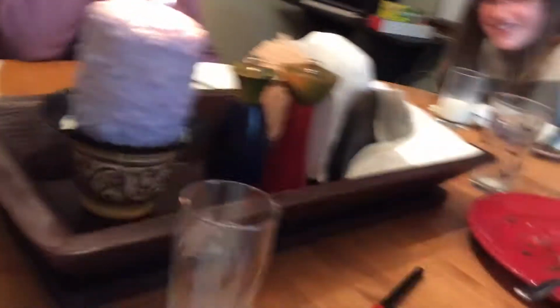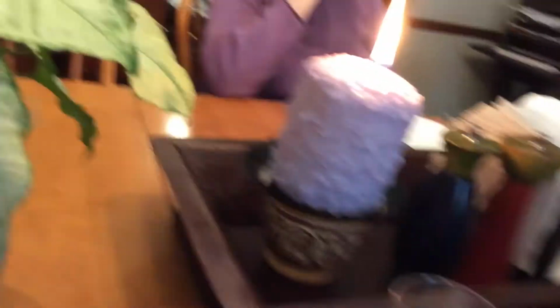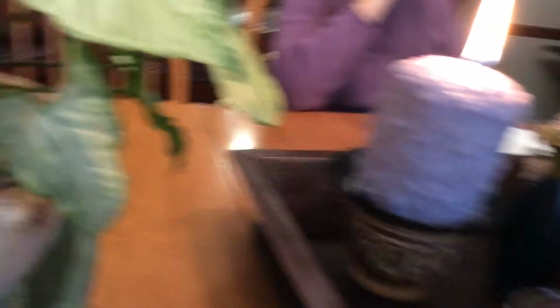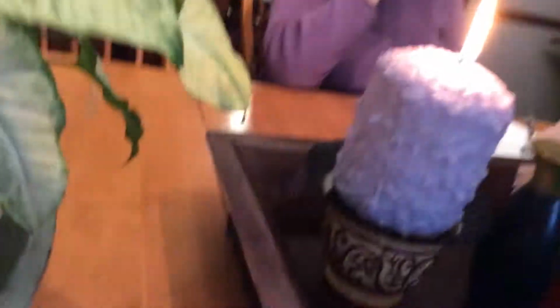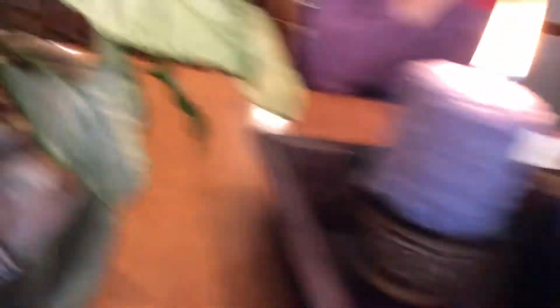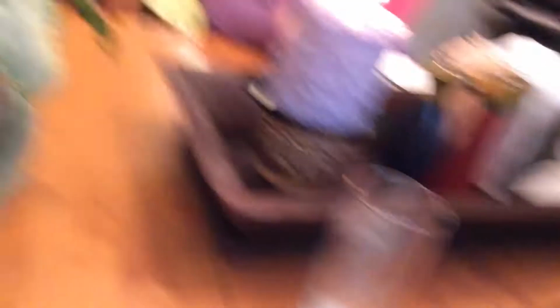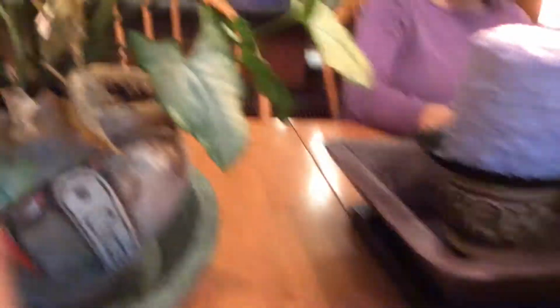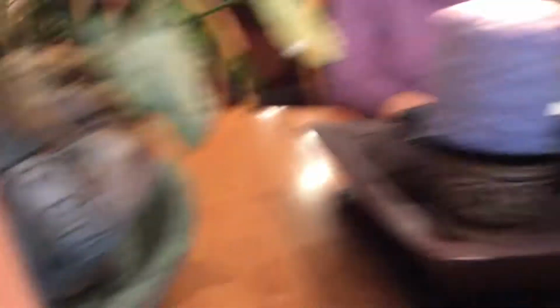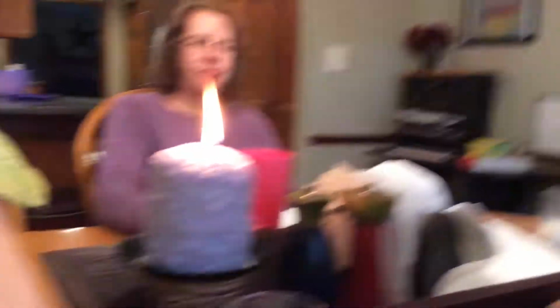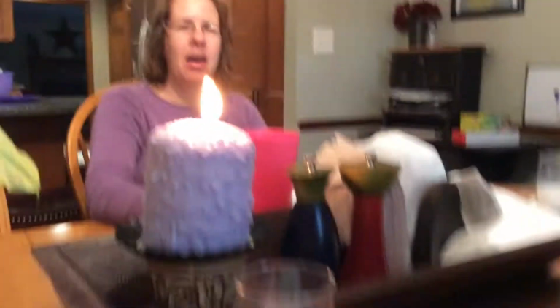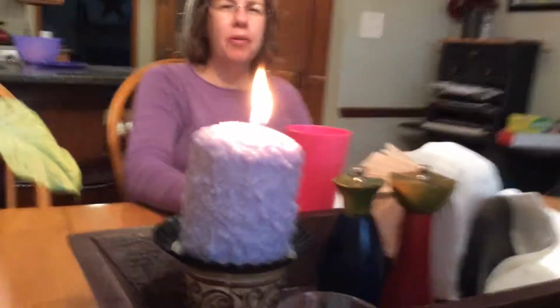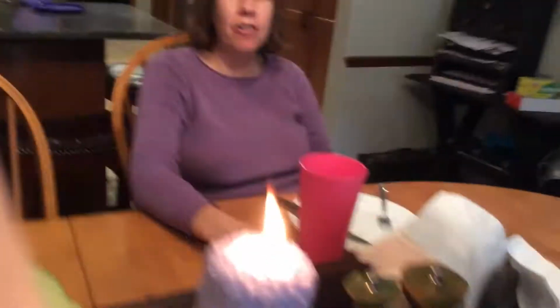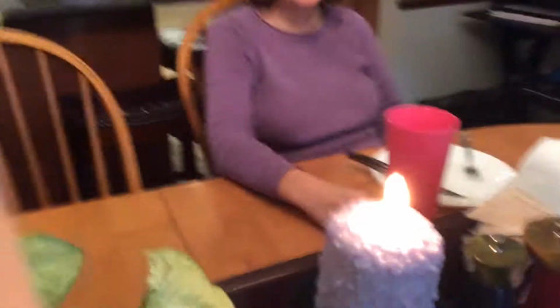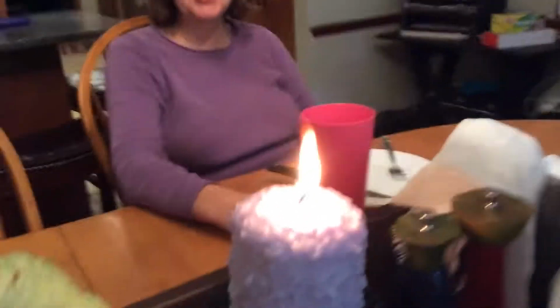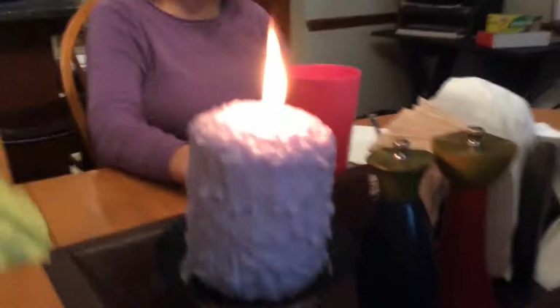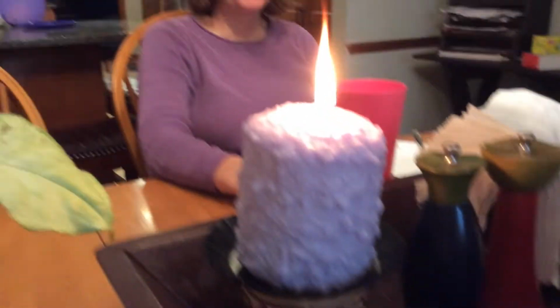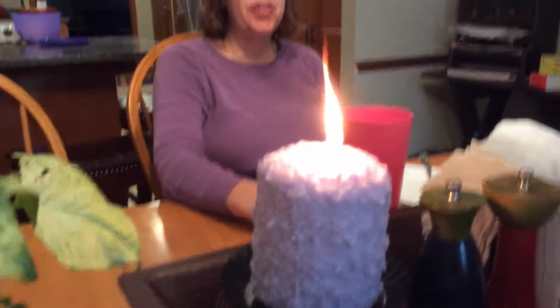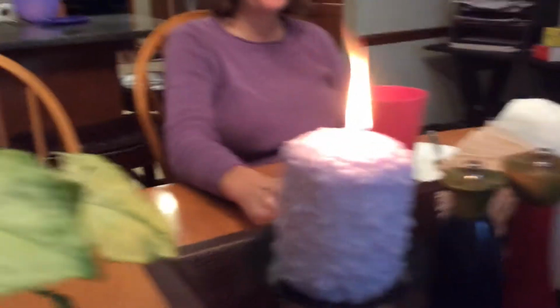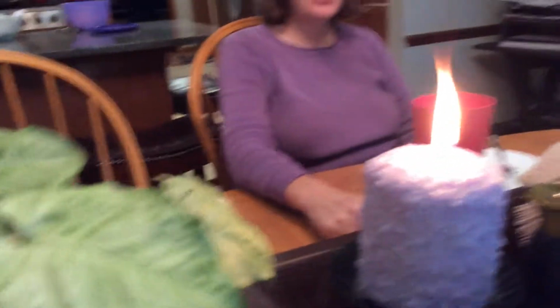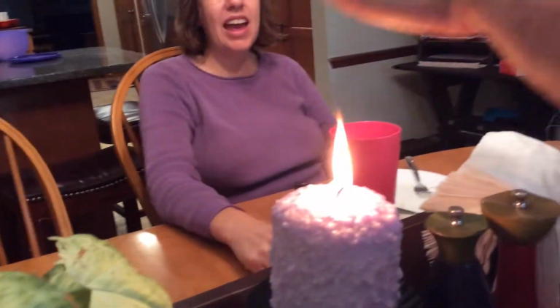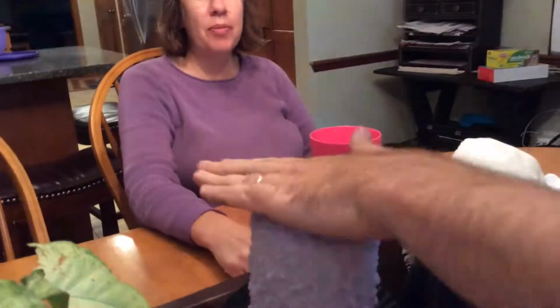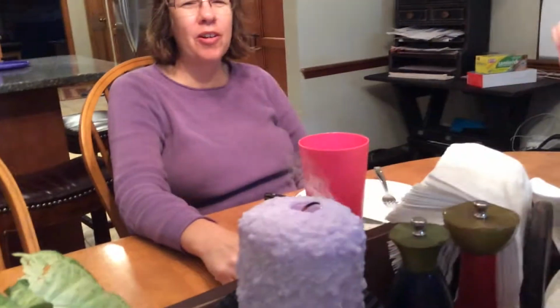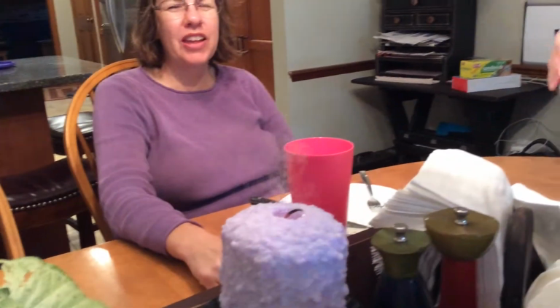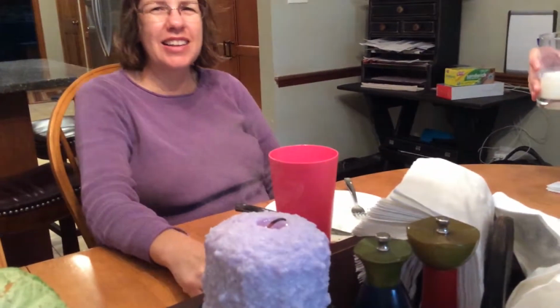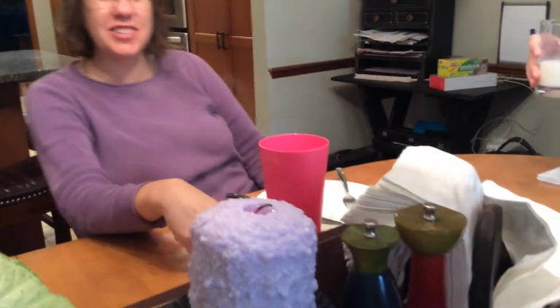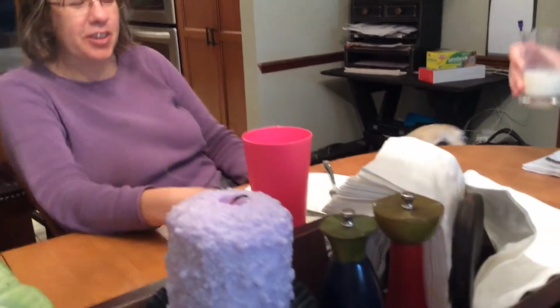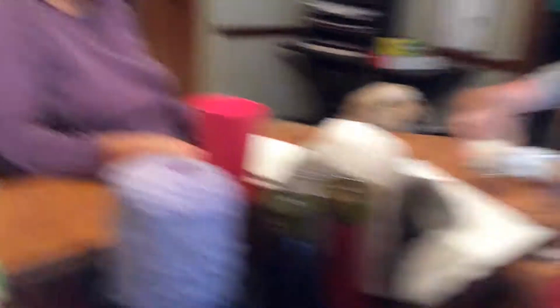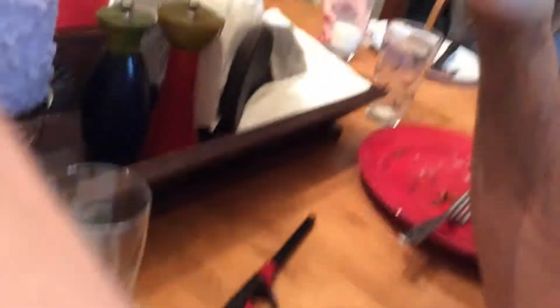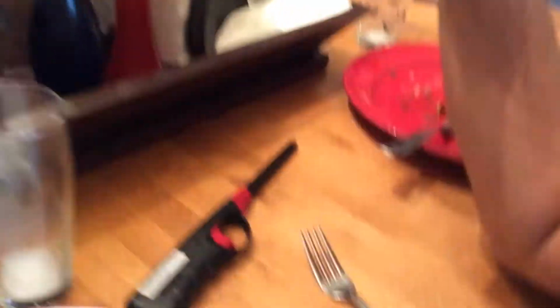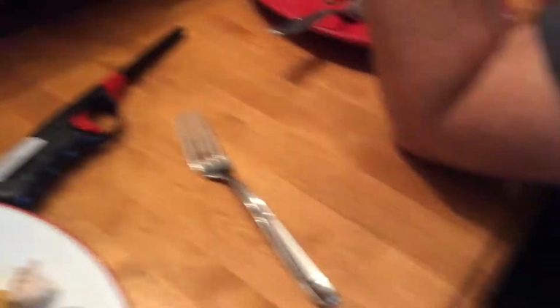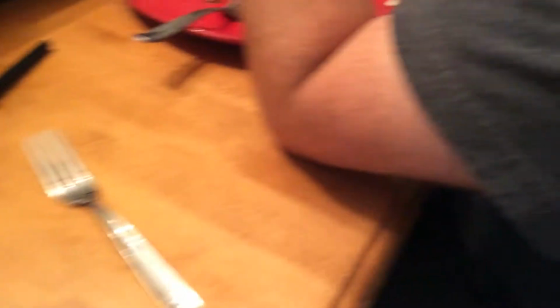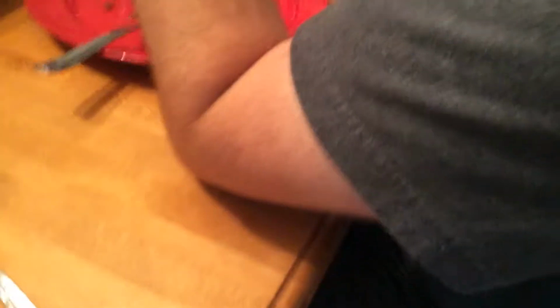Ready? Good joke. Are you ready? Happy birthday to you. Happy birthday to you. That sounded painful. That kind of hurt.